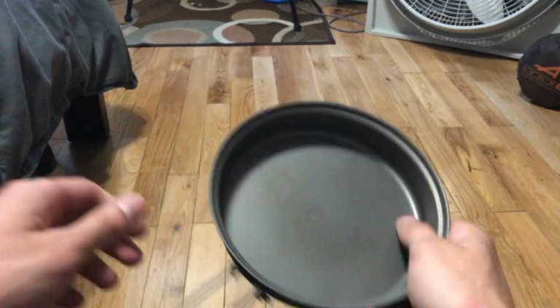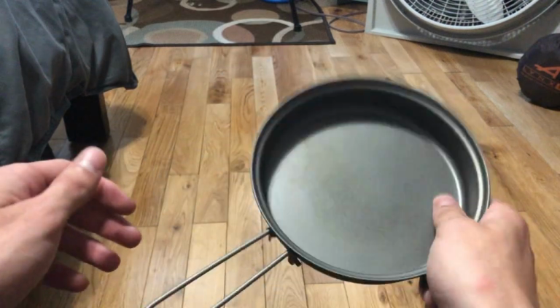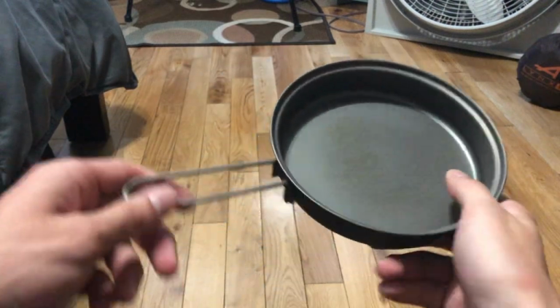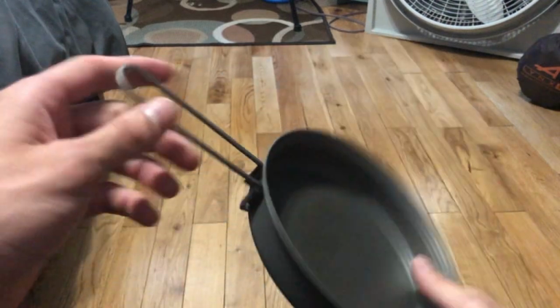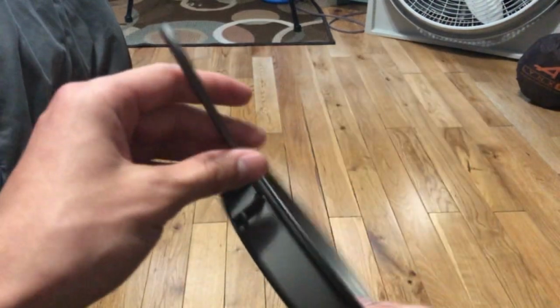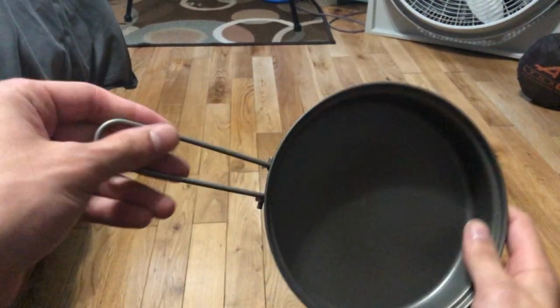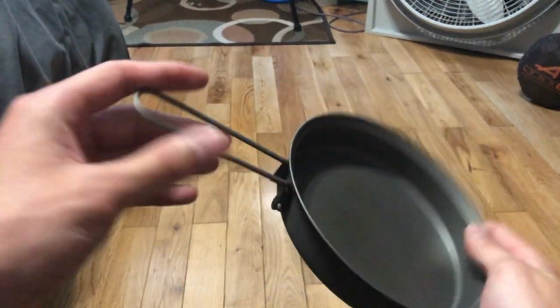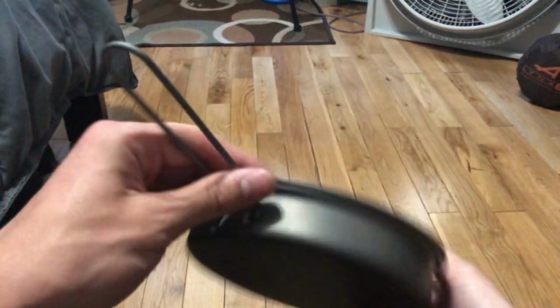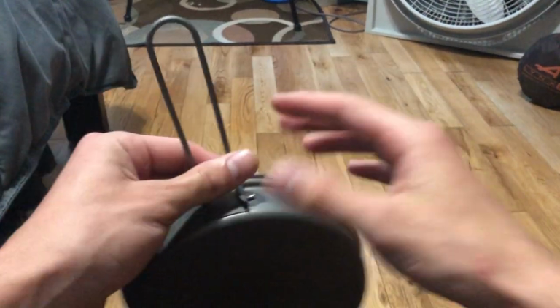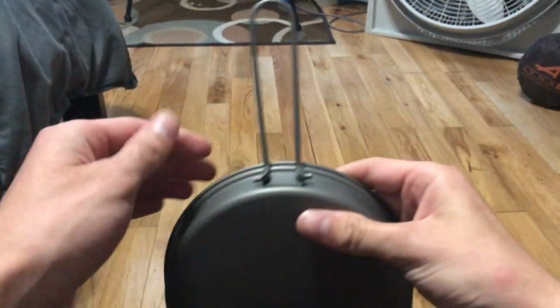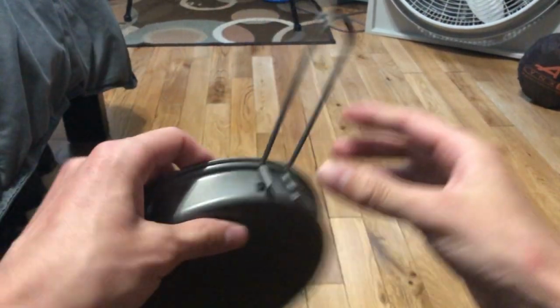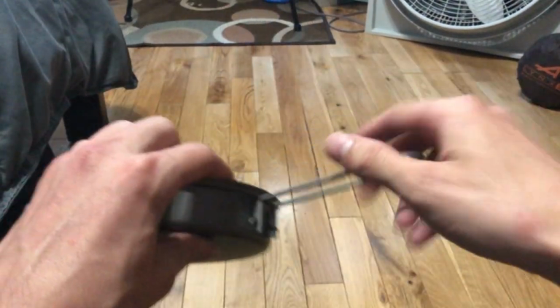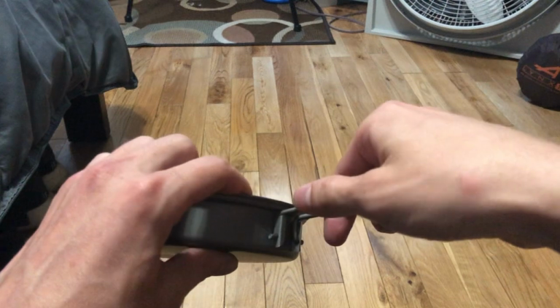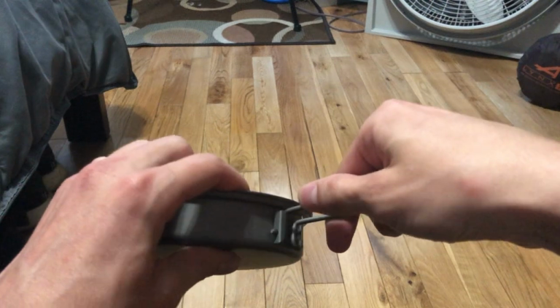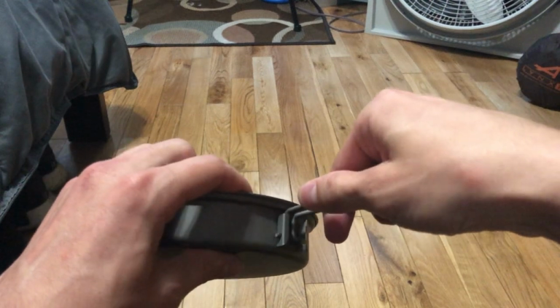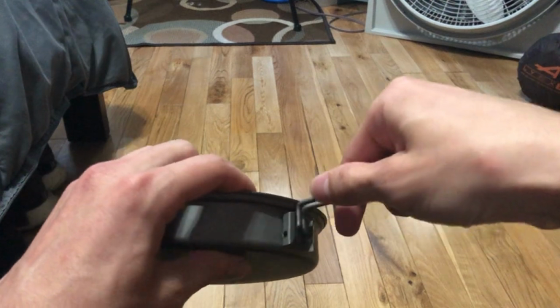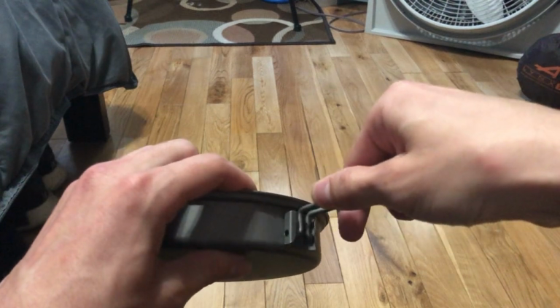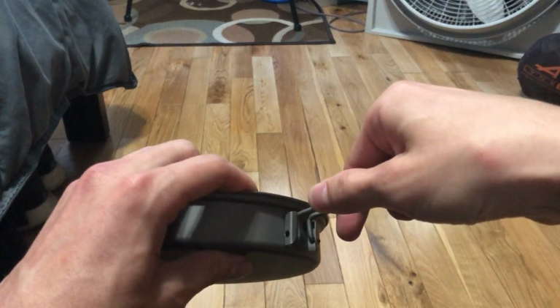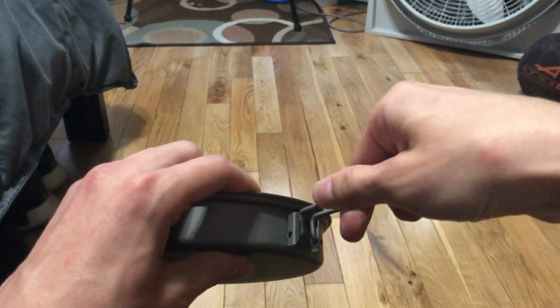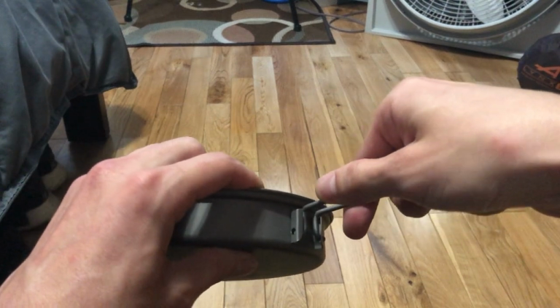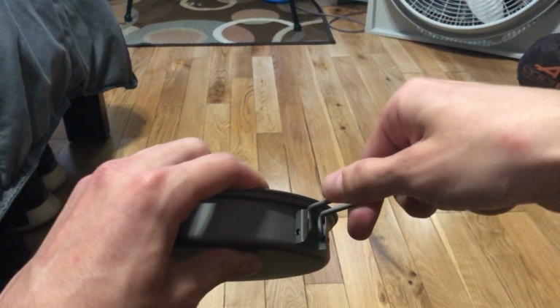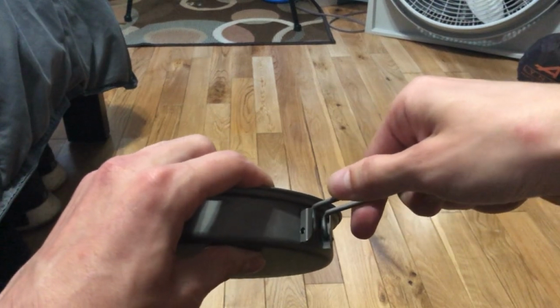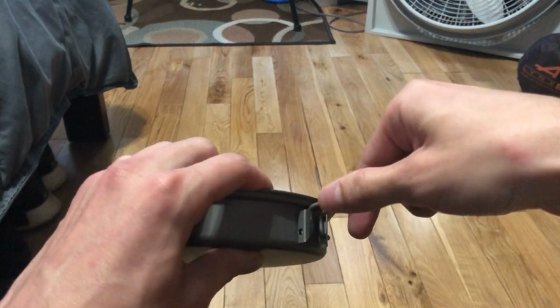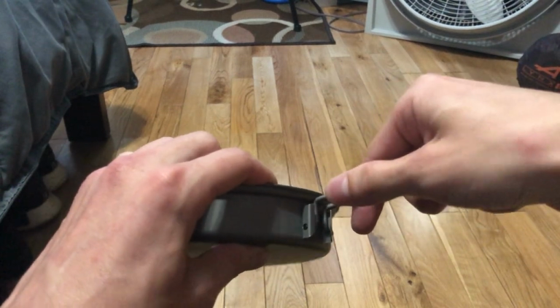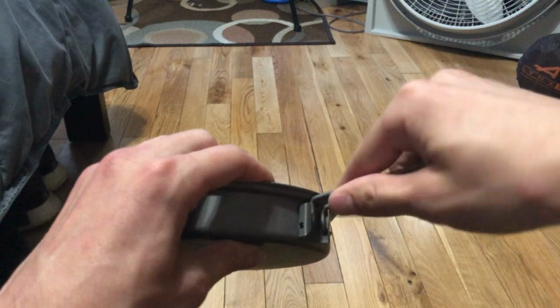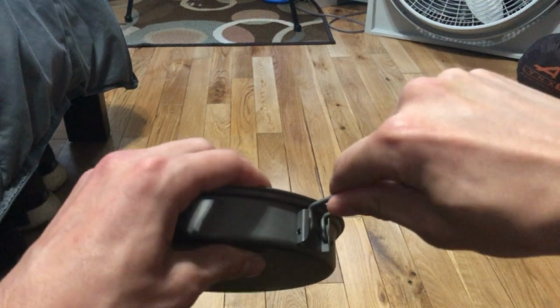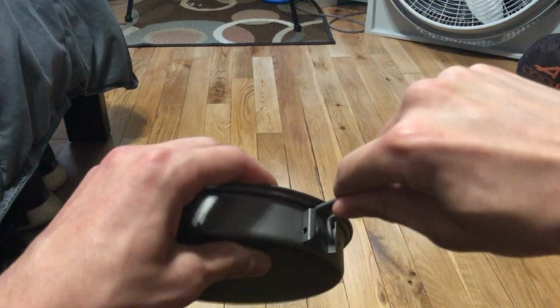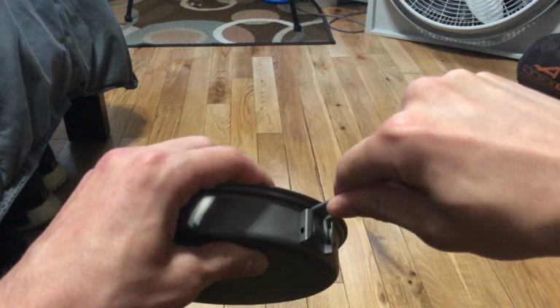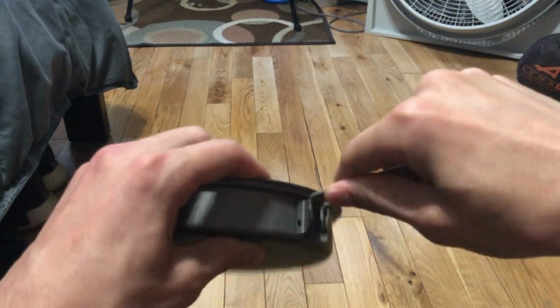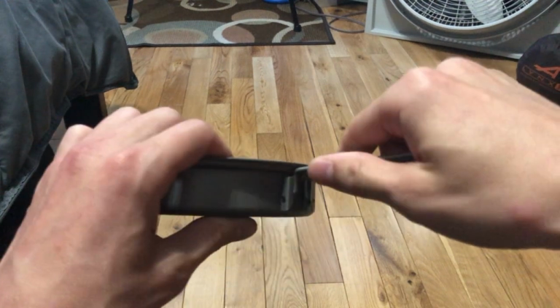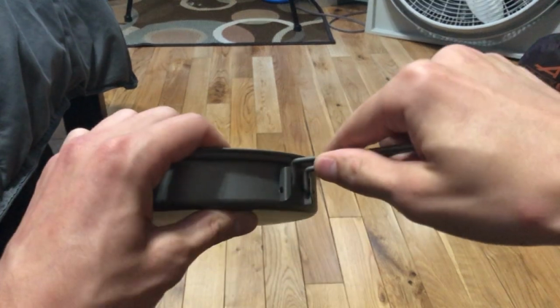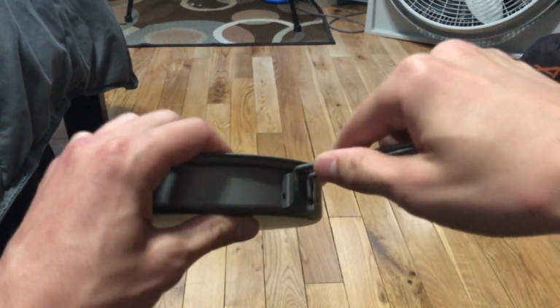The handle here makes it even lighter — nothing real crazy to it. You can take it on and off if you want; I never really do, but that option is there.